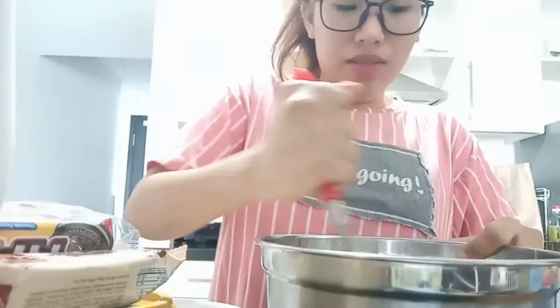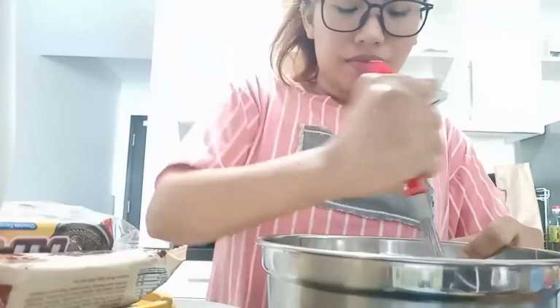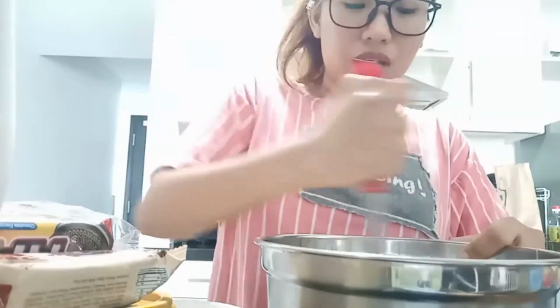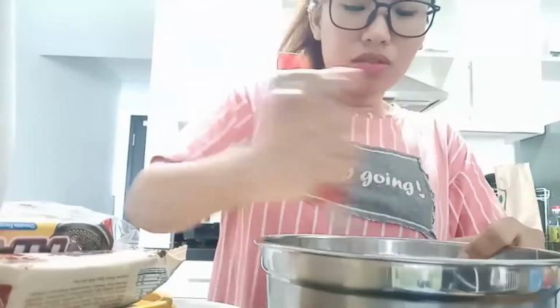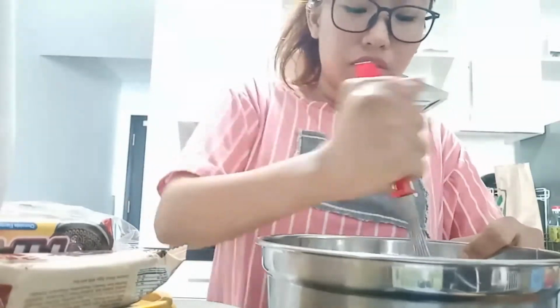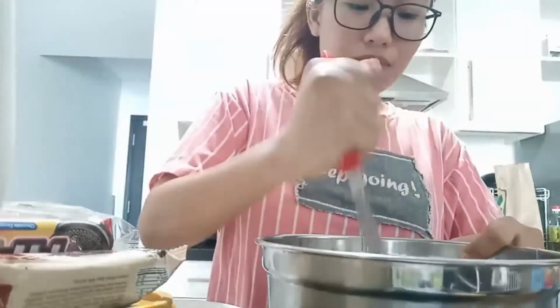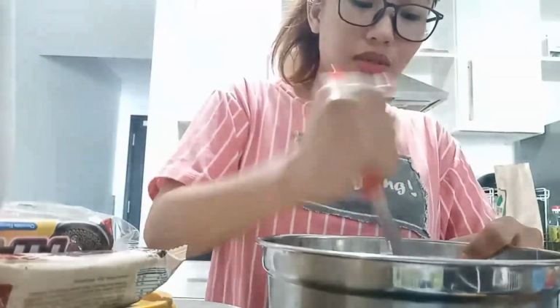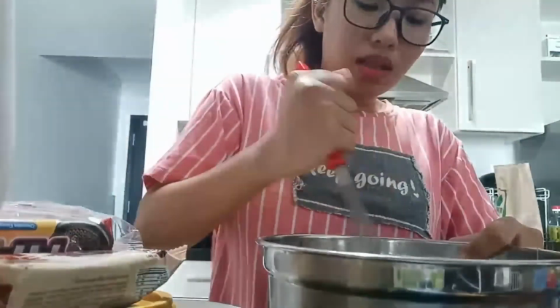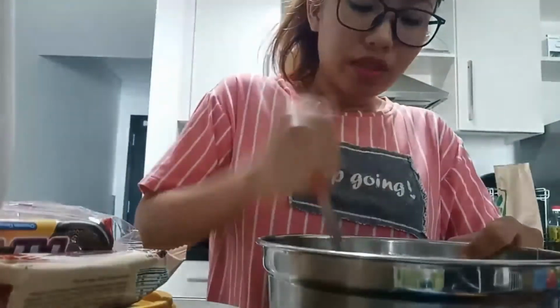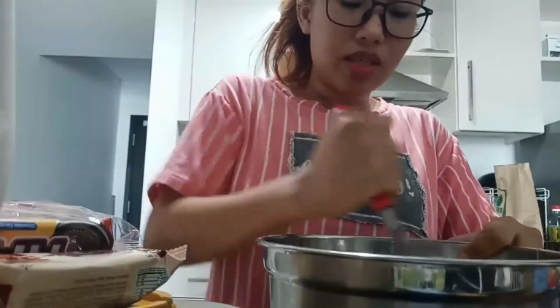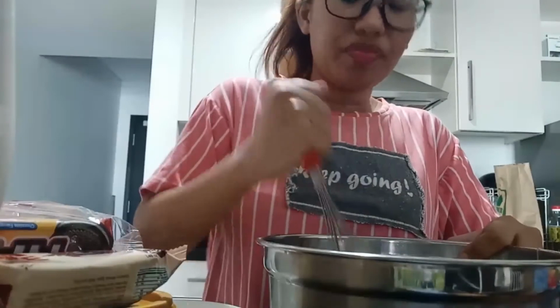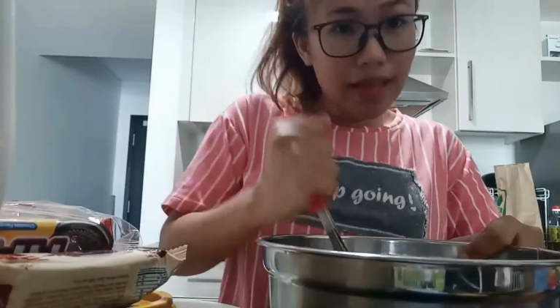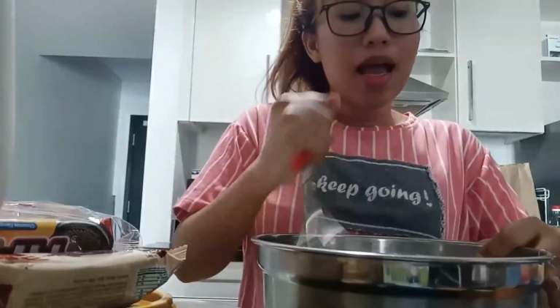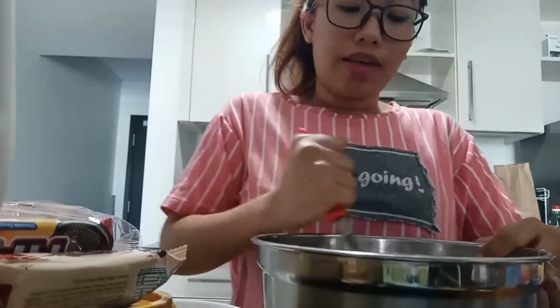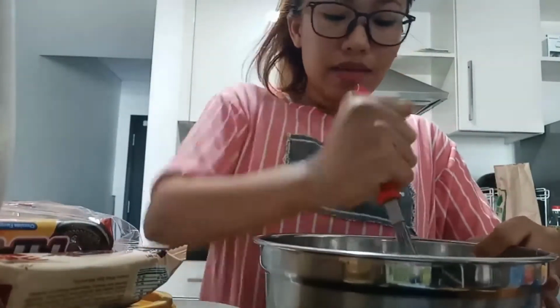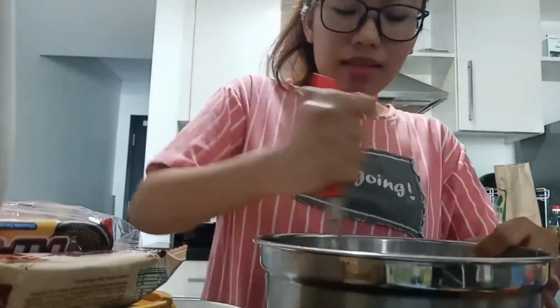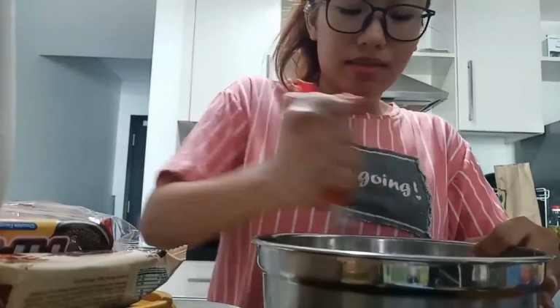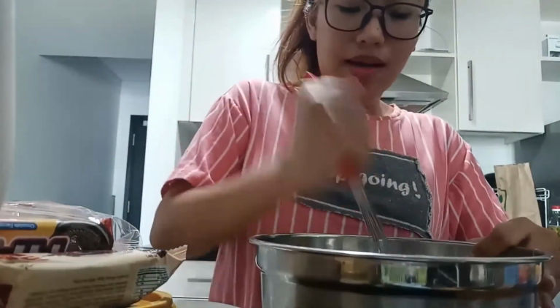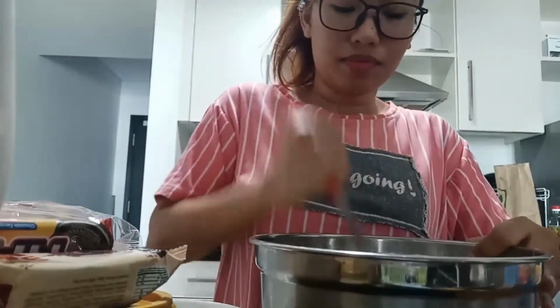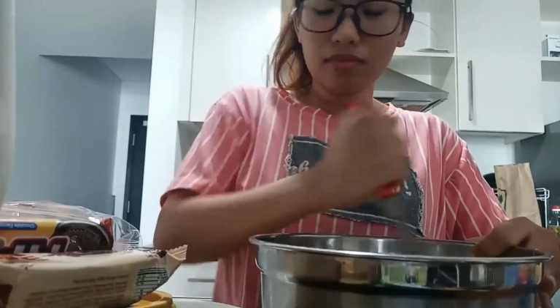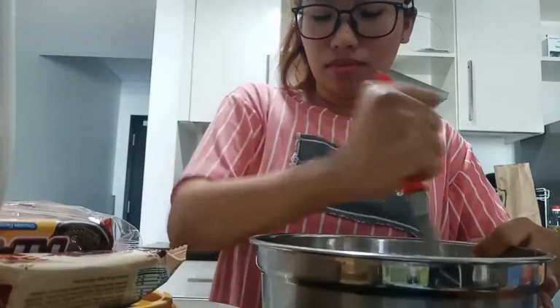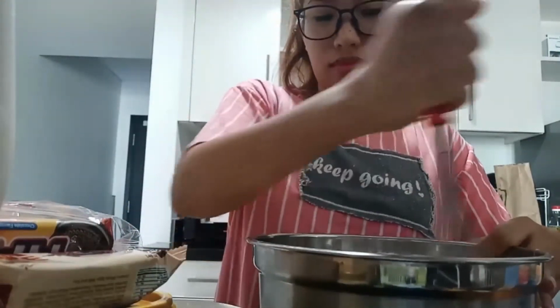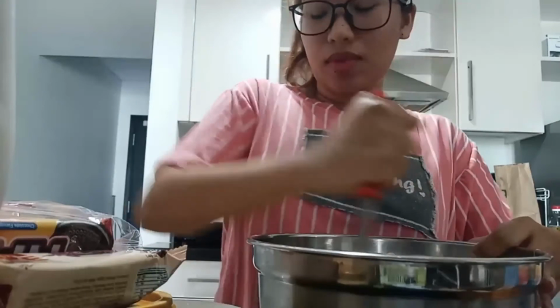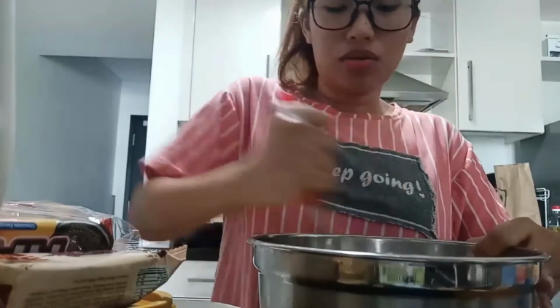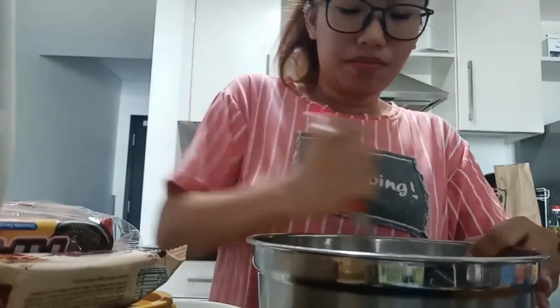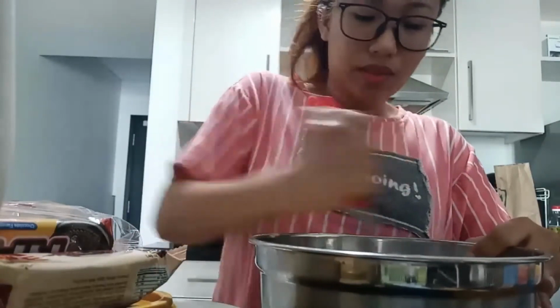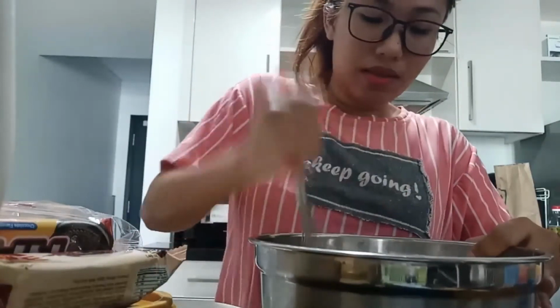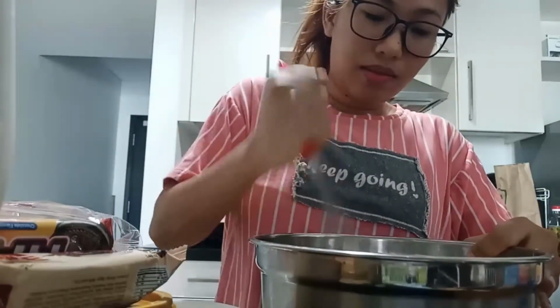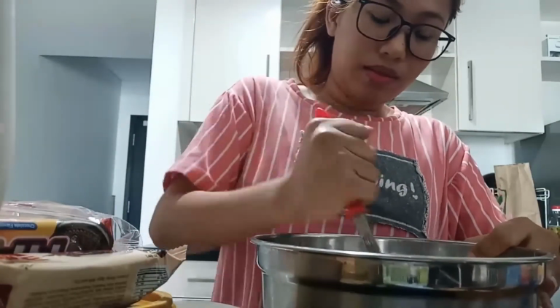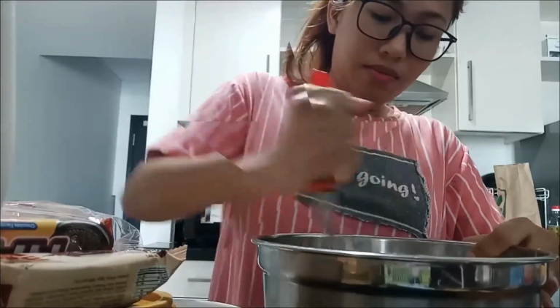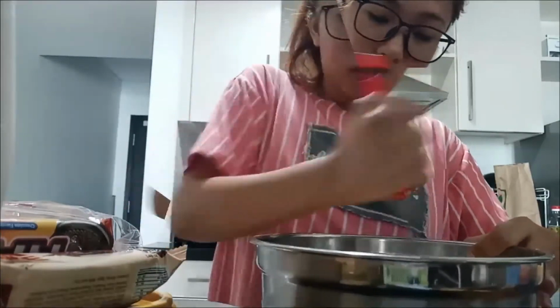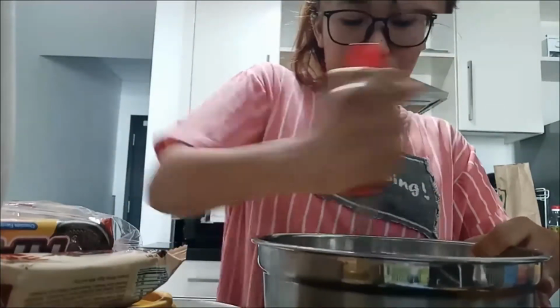This is the mango ice cream — there are only 3 ingredients: condensed milk, nestle cream, and mango. Let's go.